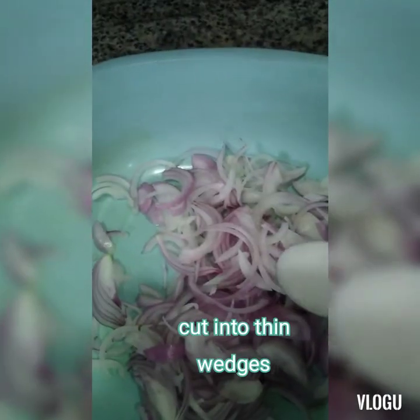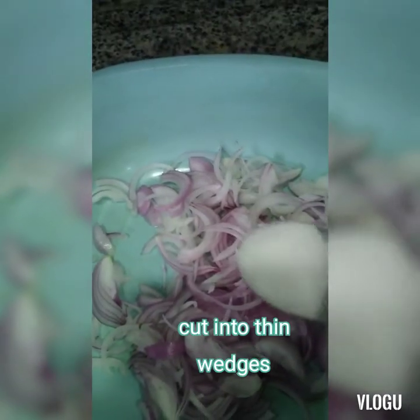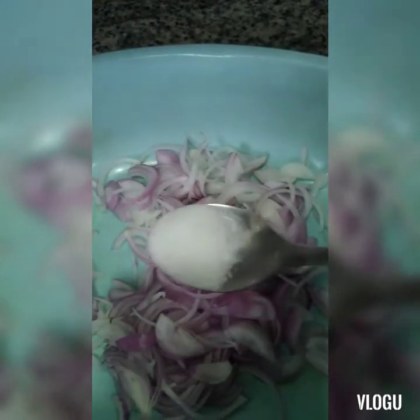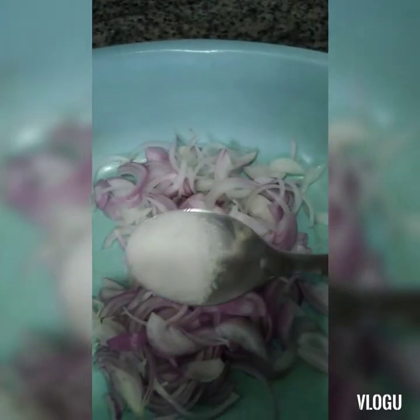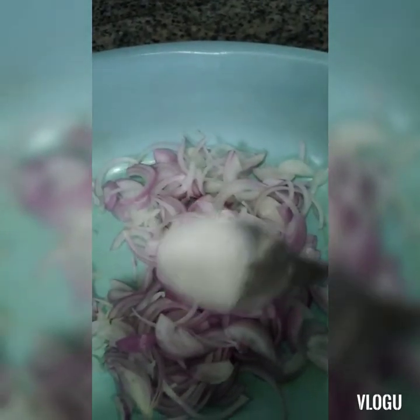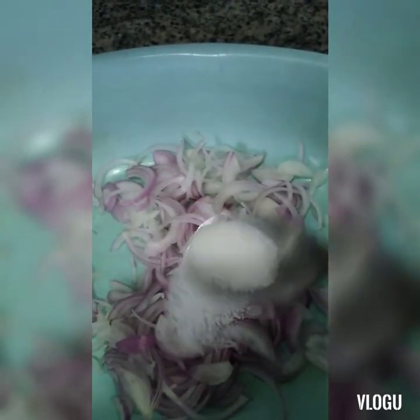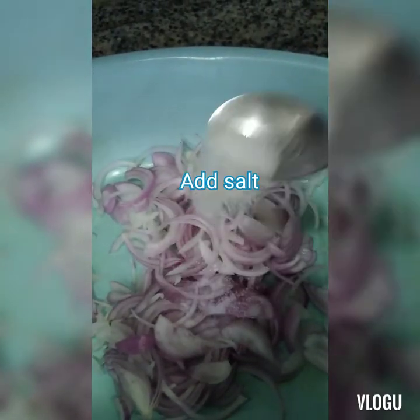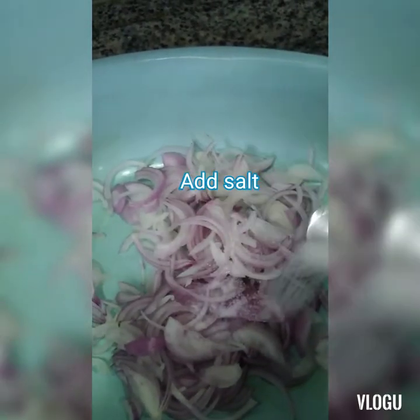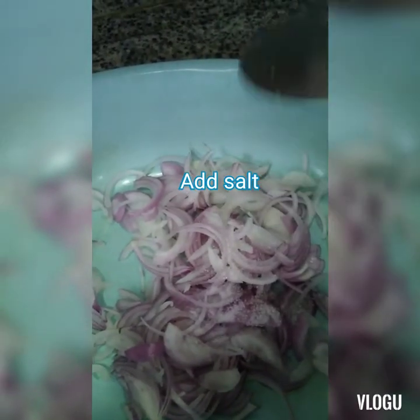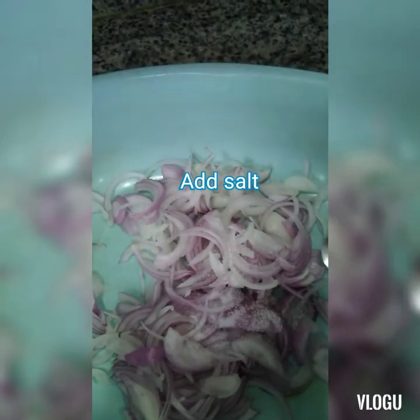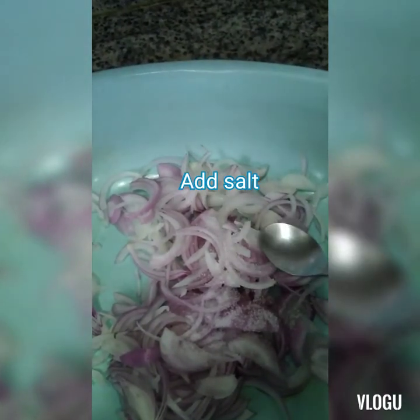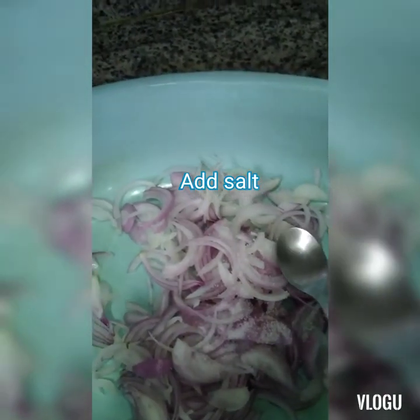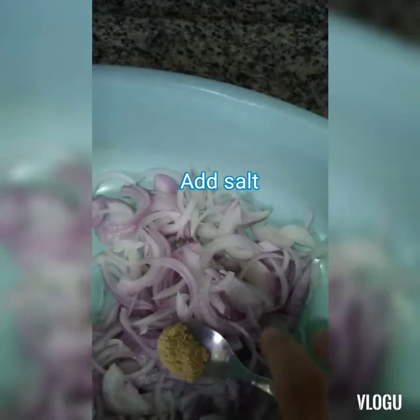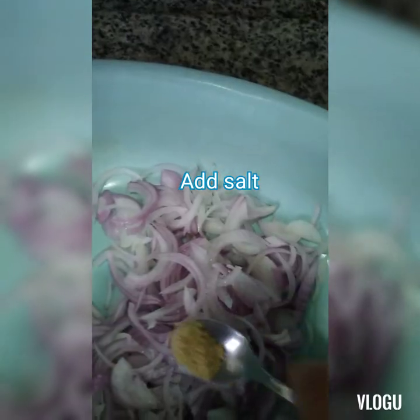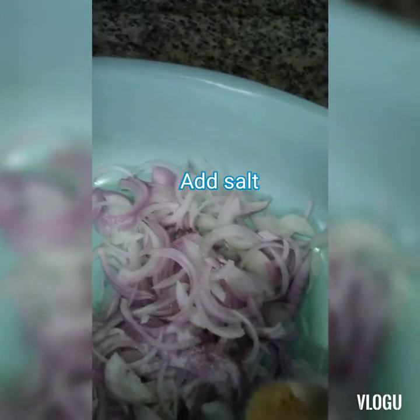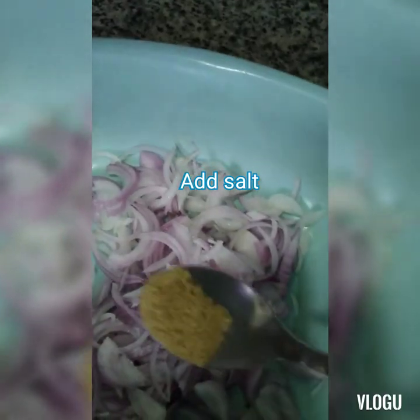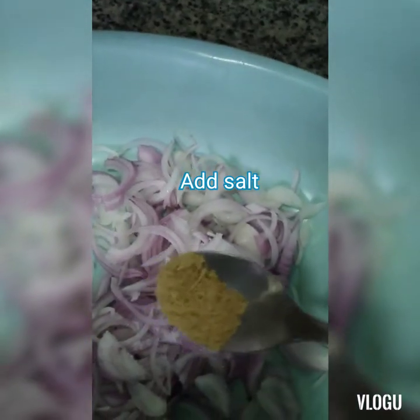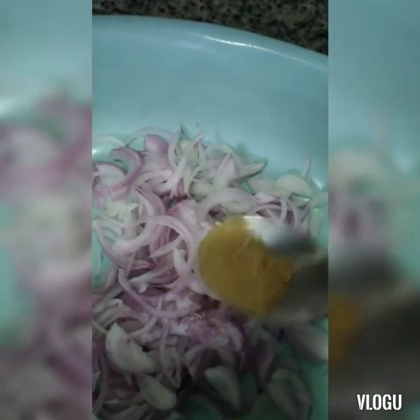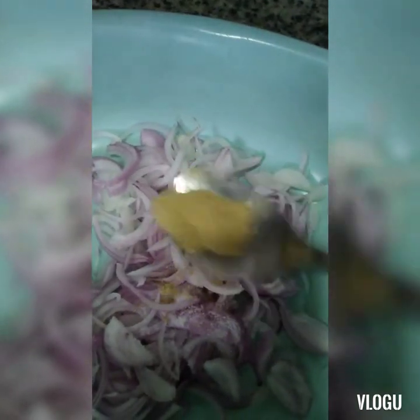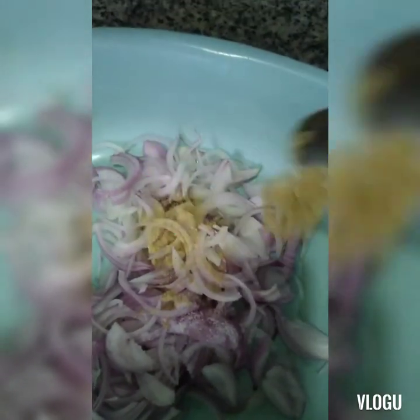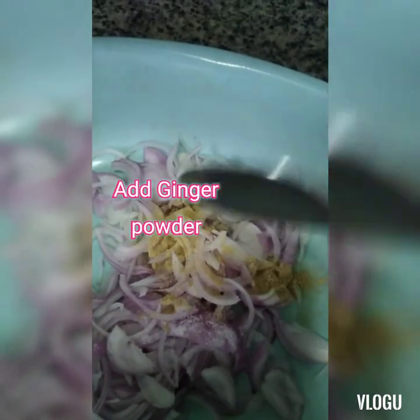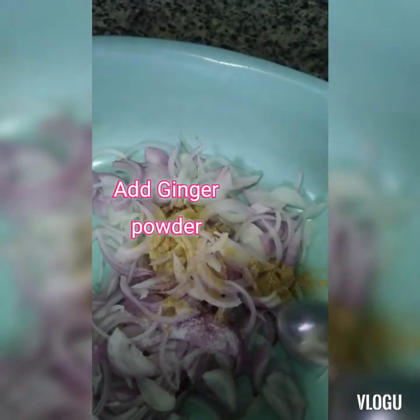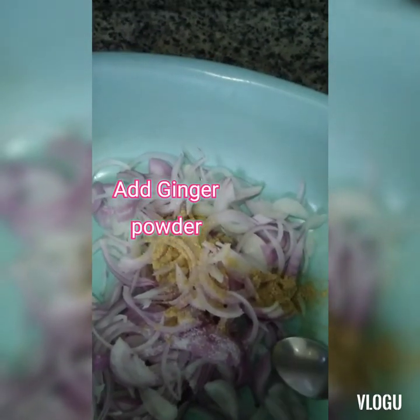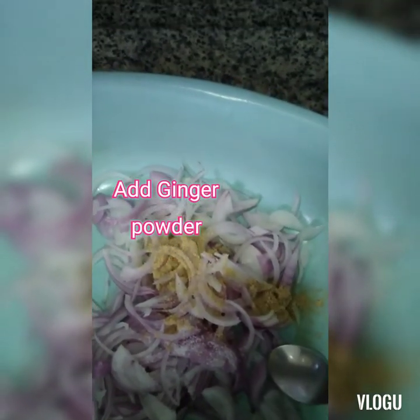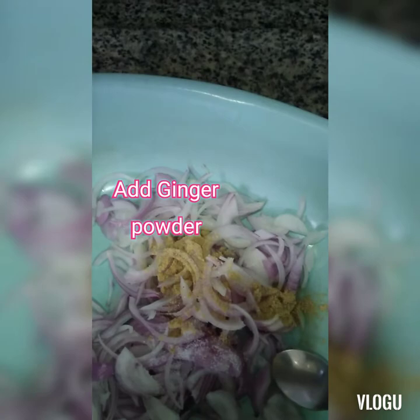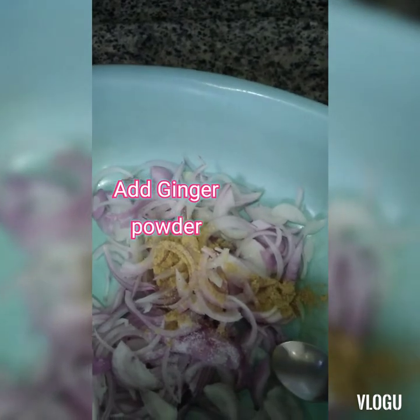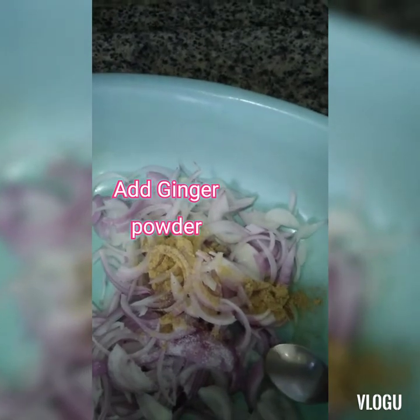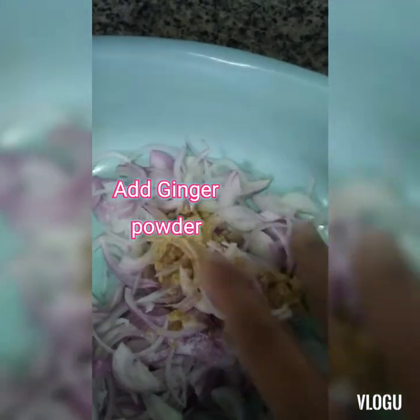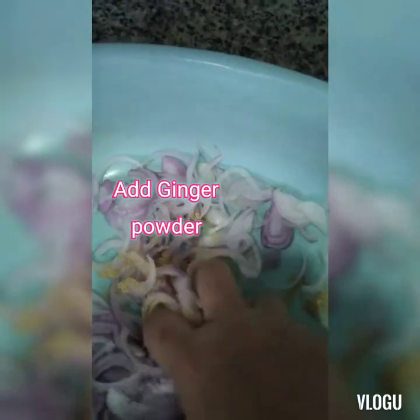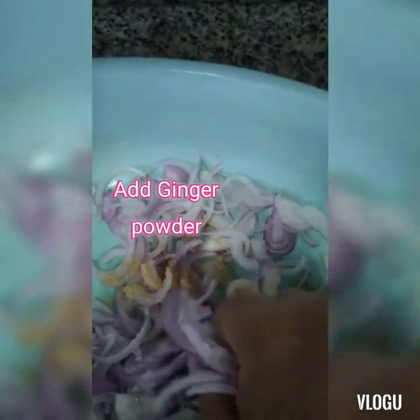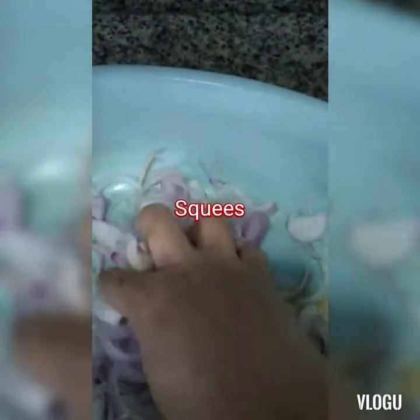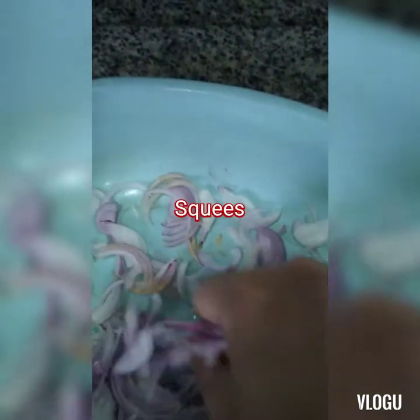Then add half a teaspoon of salt. Then add a teaspoon of ginger powder or ginger crunch, then mix with the milk.